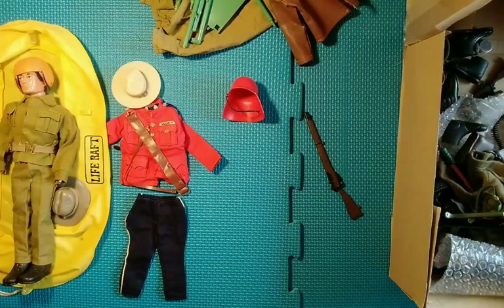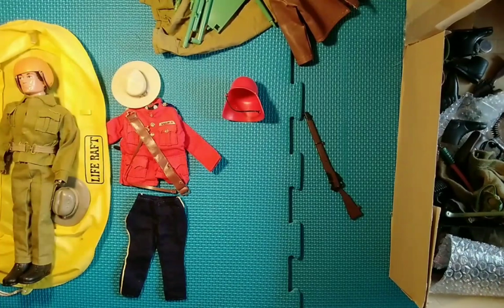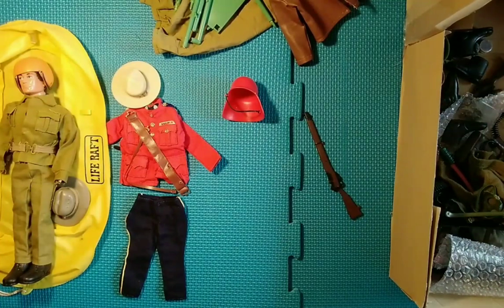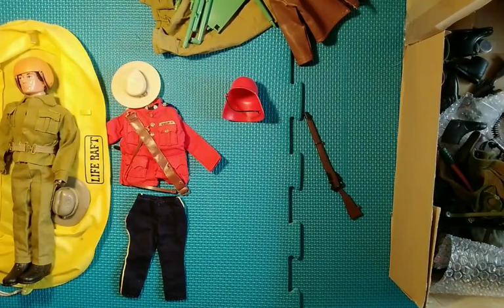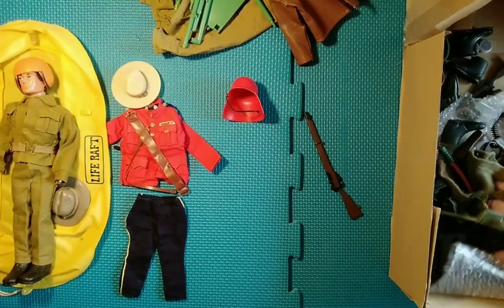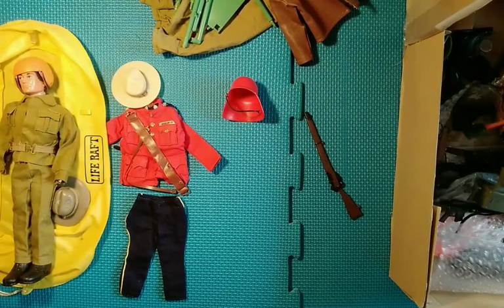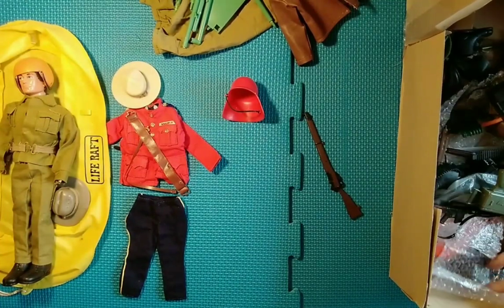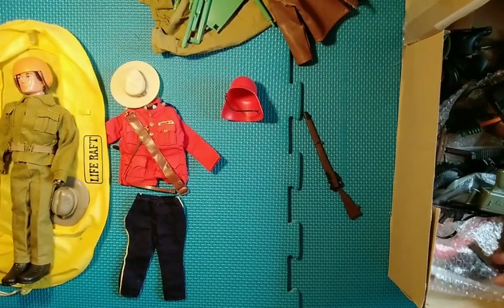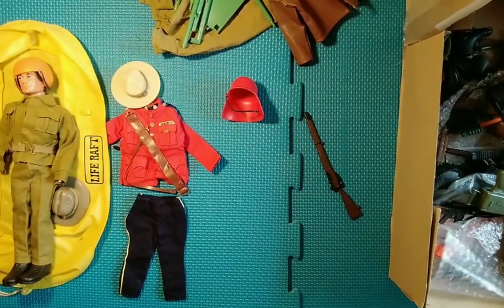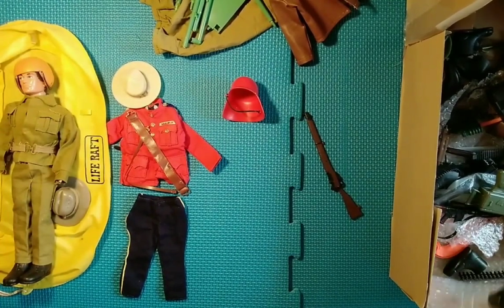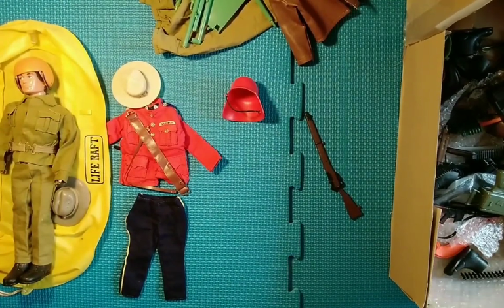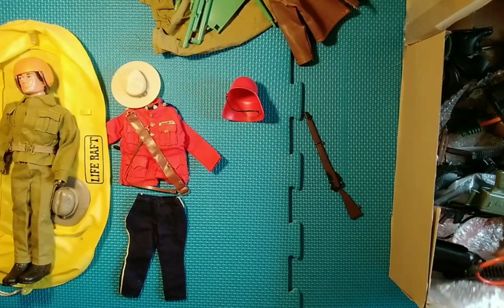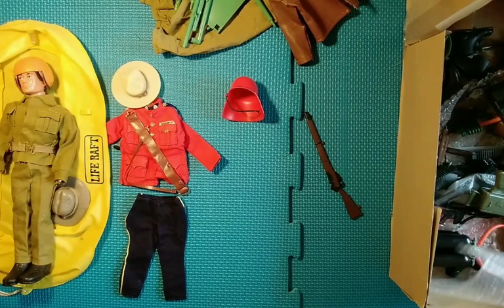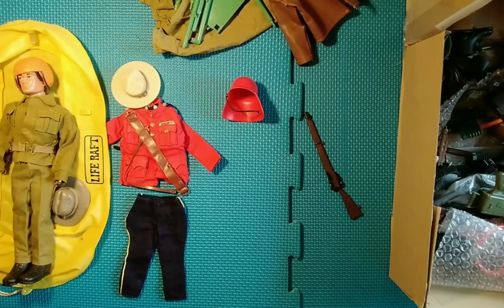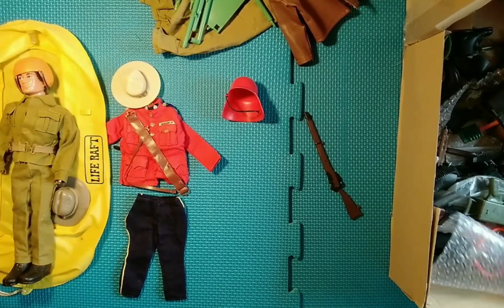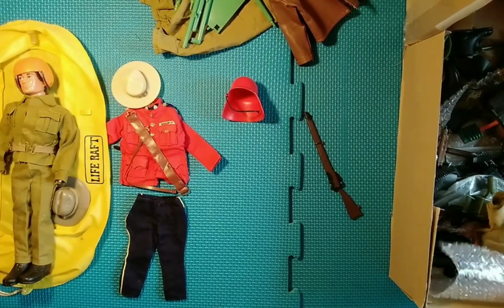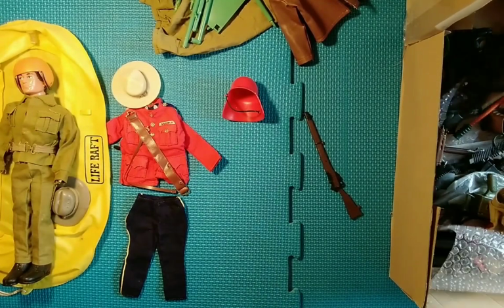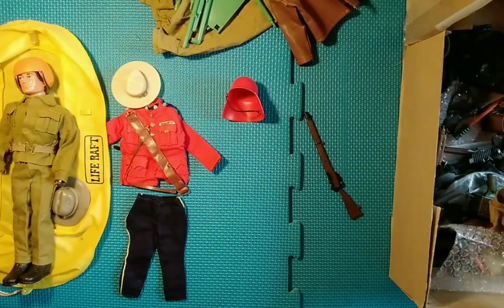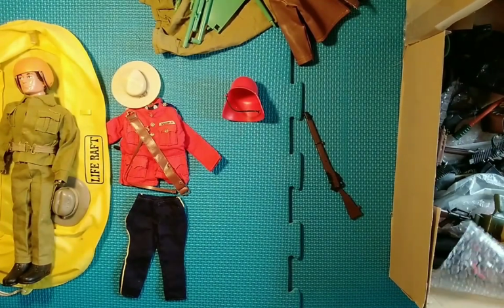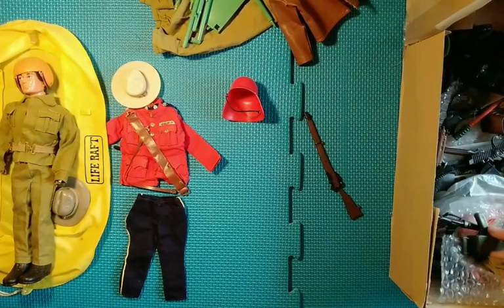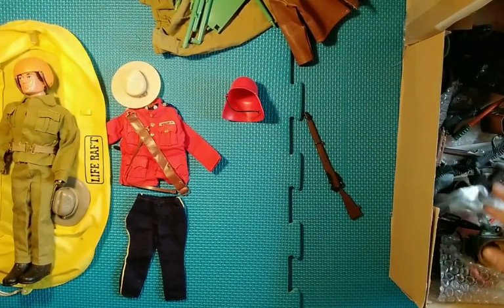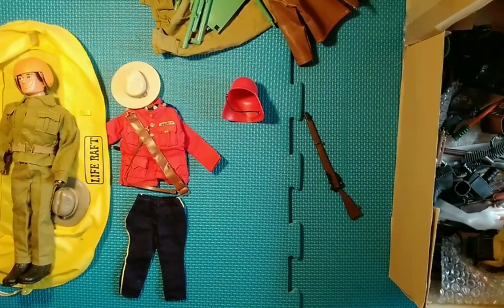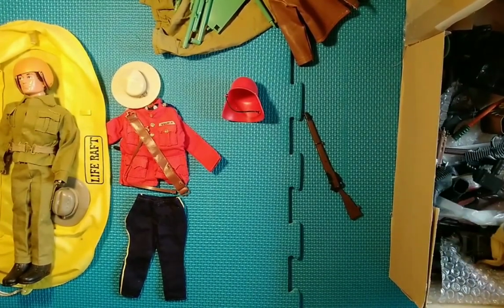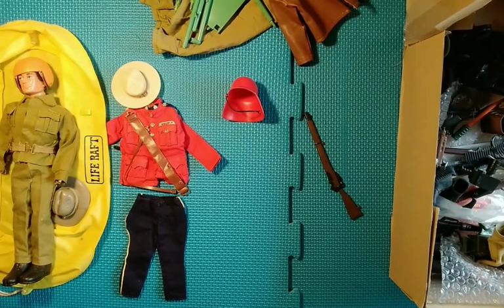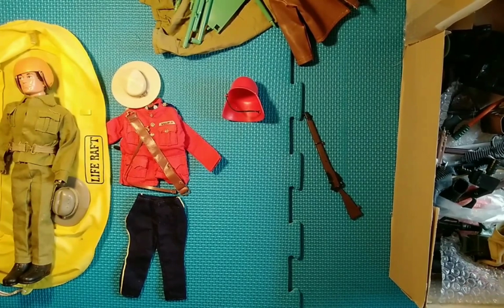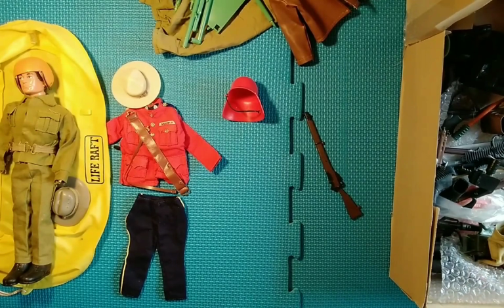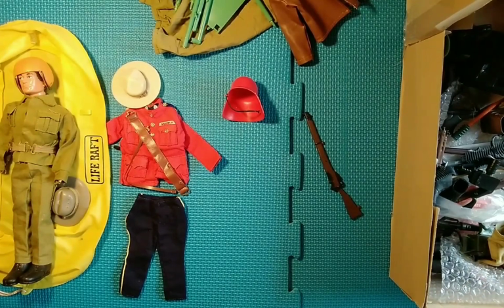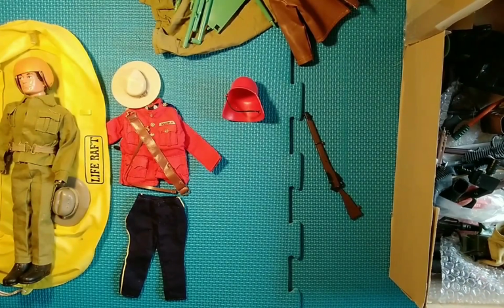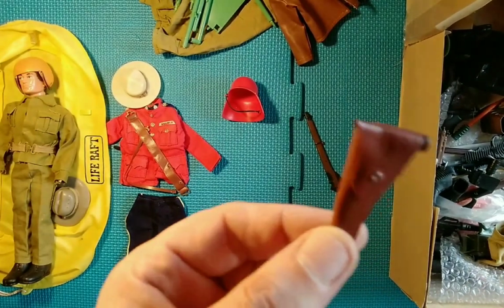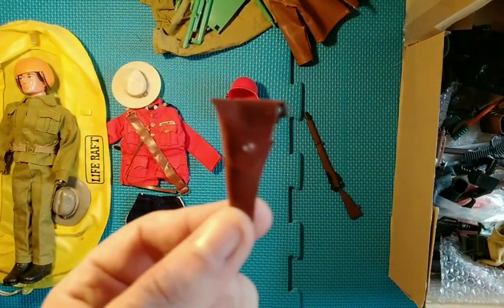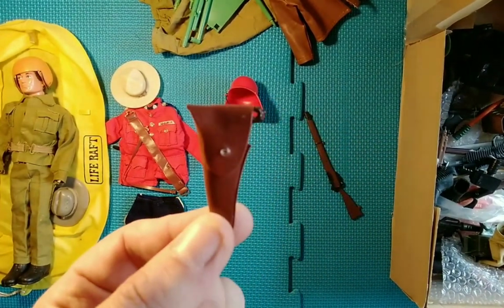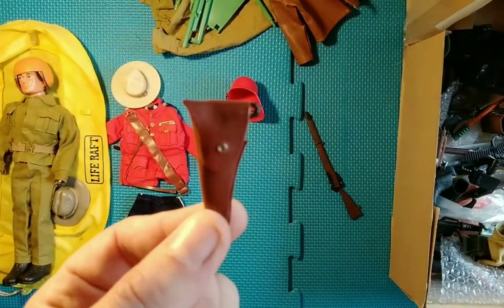Do we have the boots for it as well? I can't remember if they were included. I can't see any to be honest. There's another piece to it I presume.